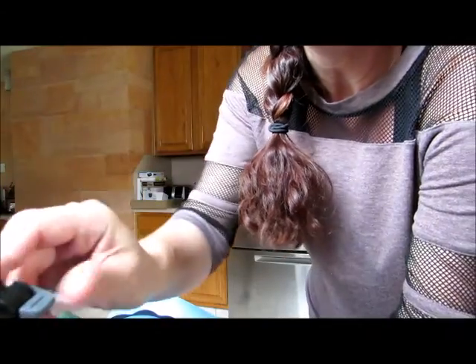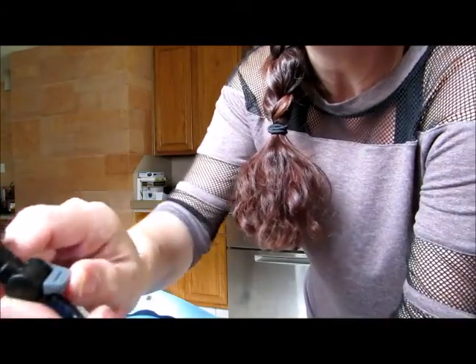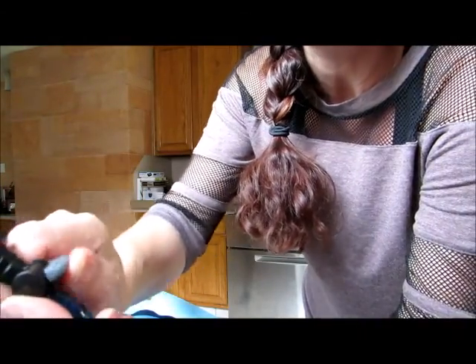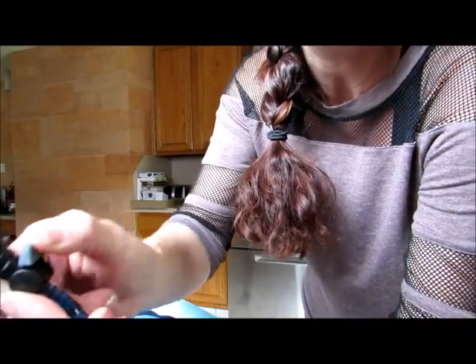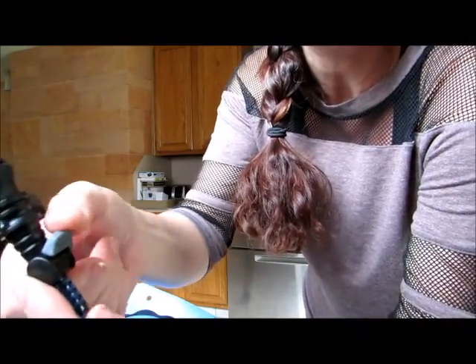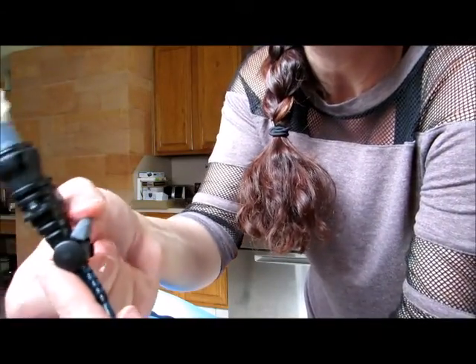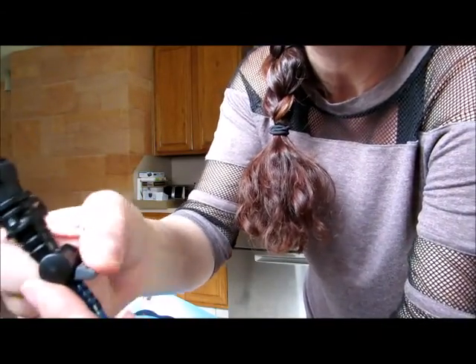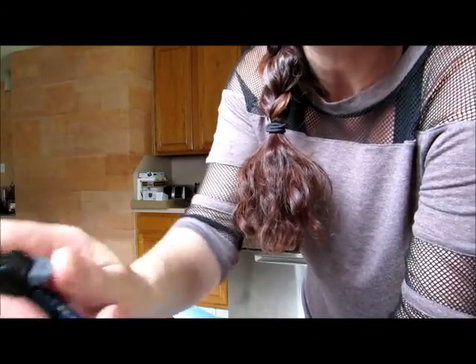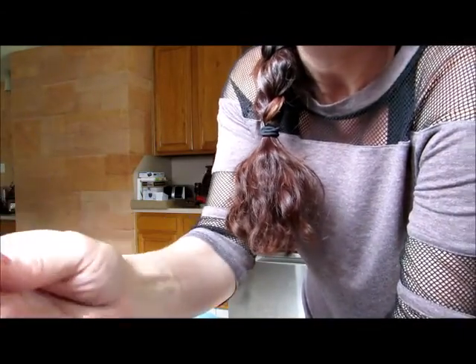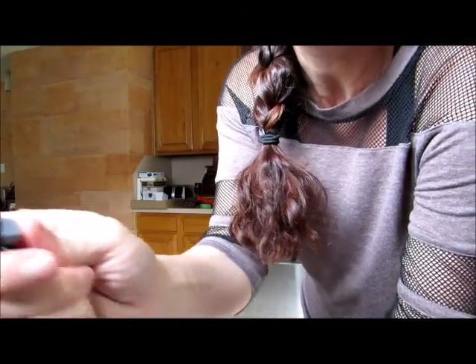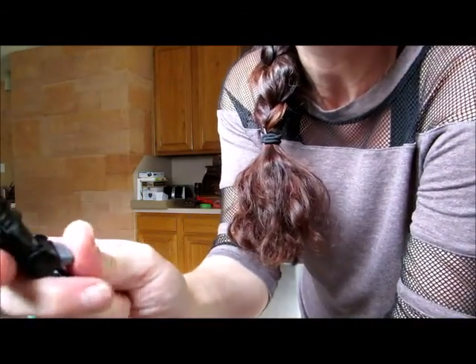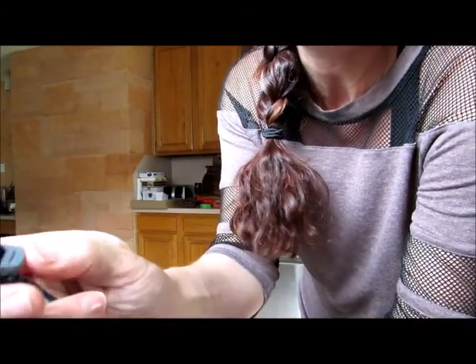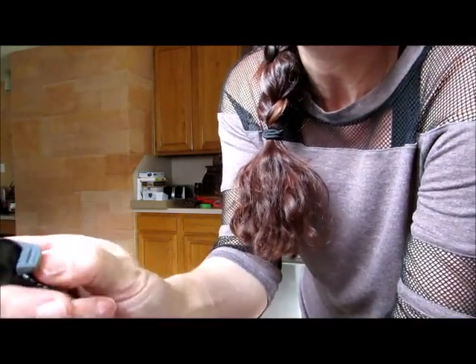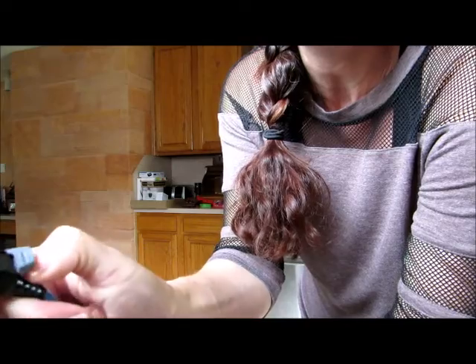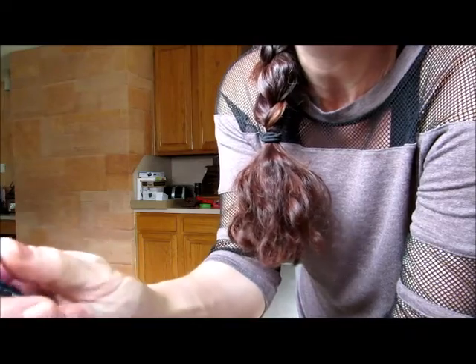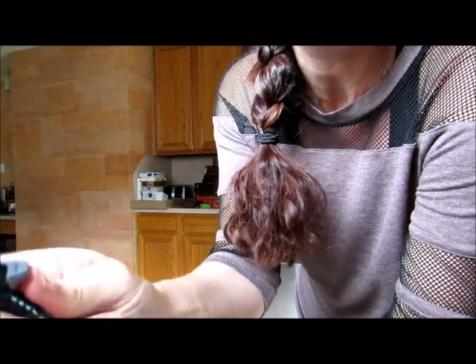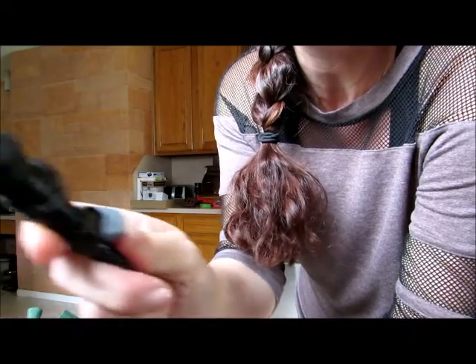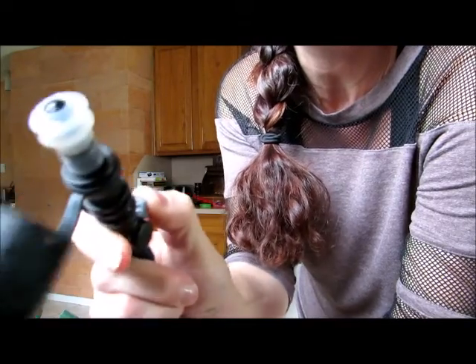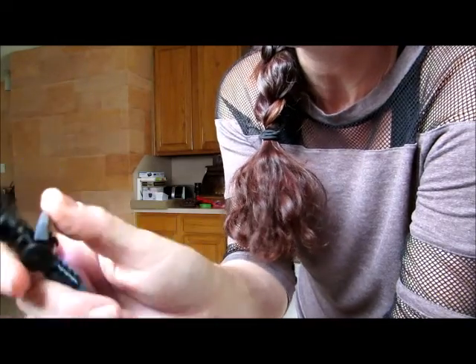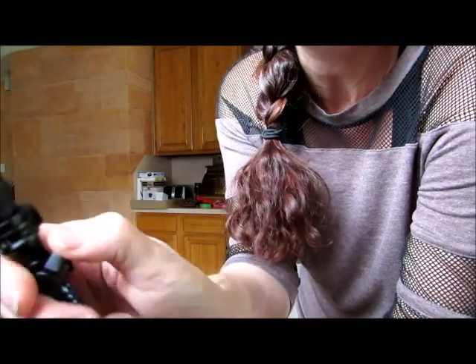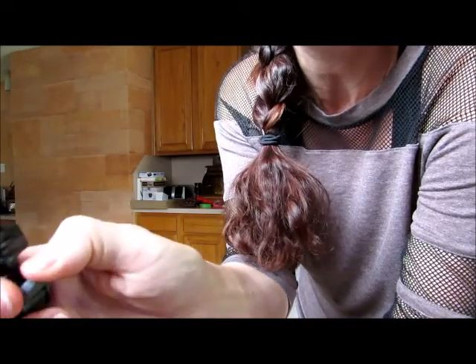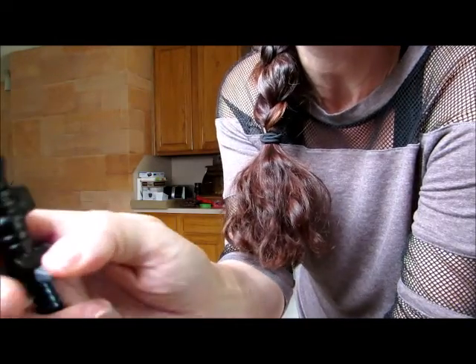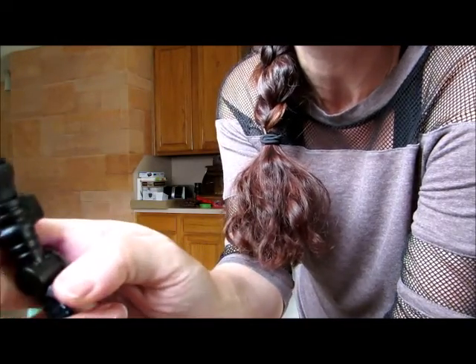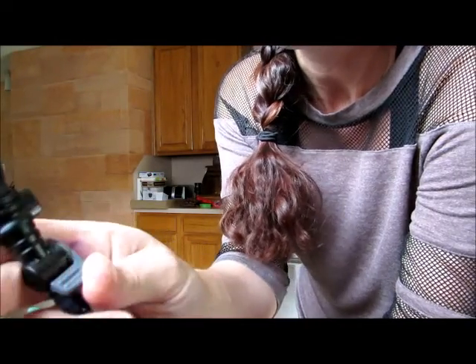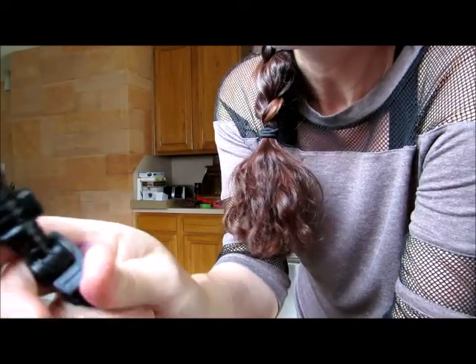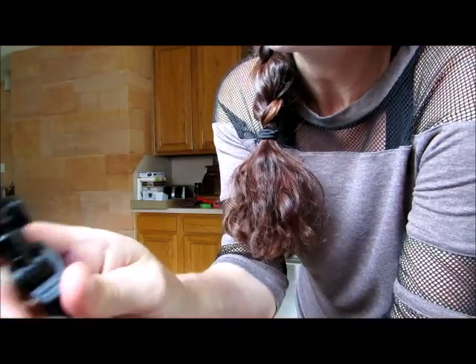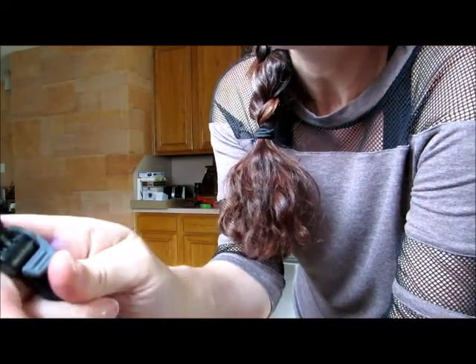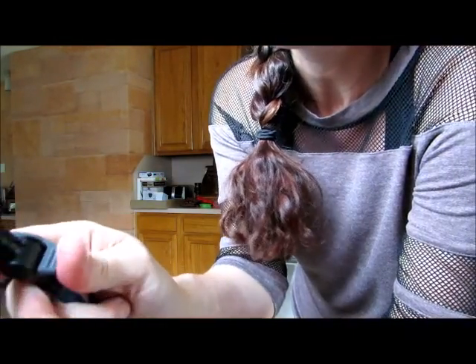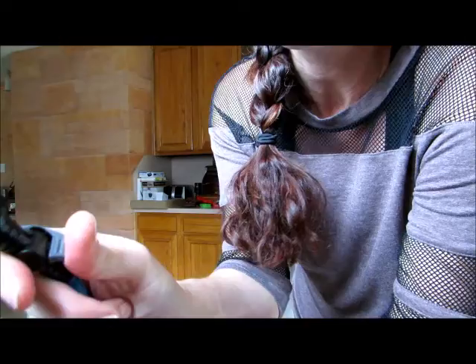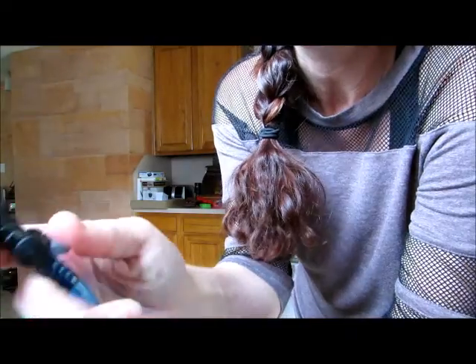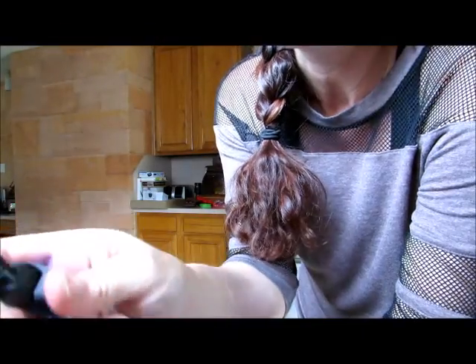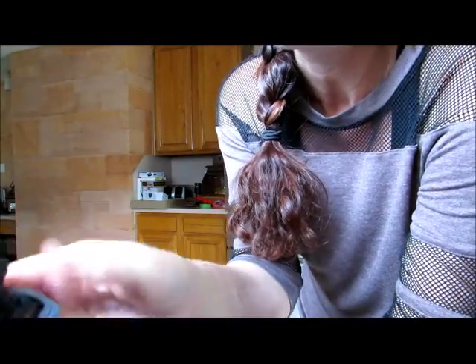I do wish it were looser. I was expecting something a little bit looser so it'd be easier to flip up with one hand, but it is very stiff. So you can do it, but we're not talking about a fluid motion there.